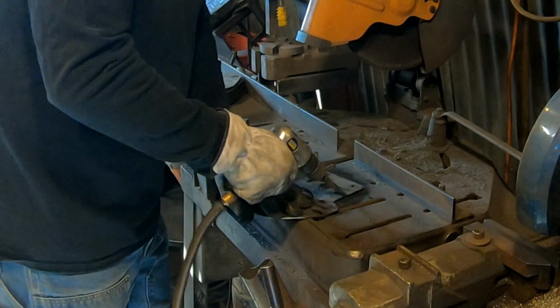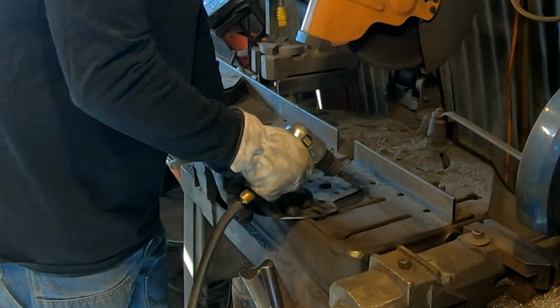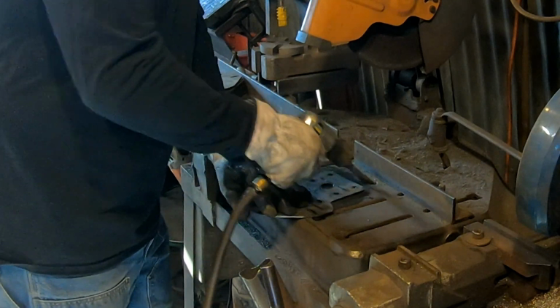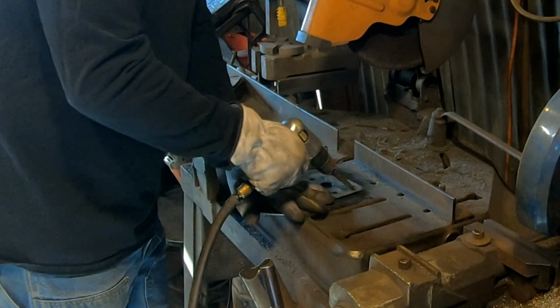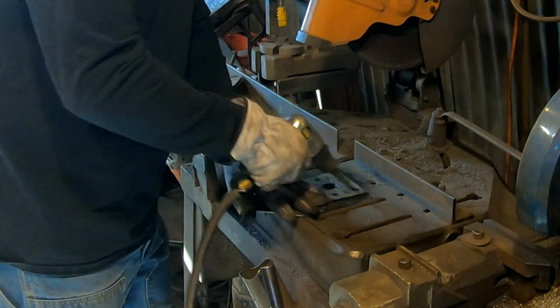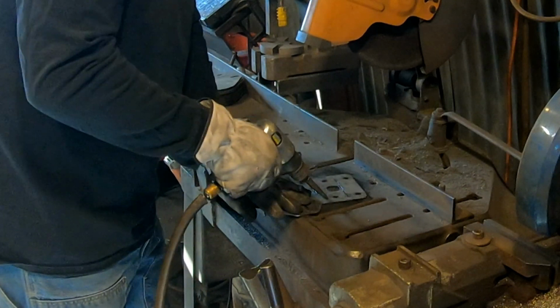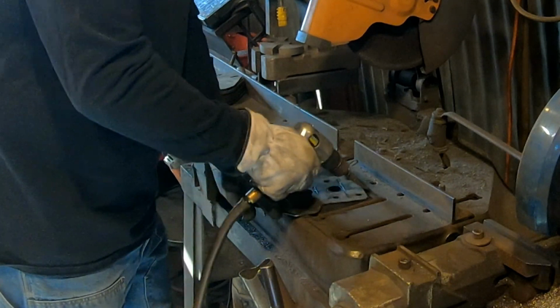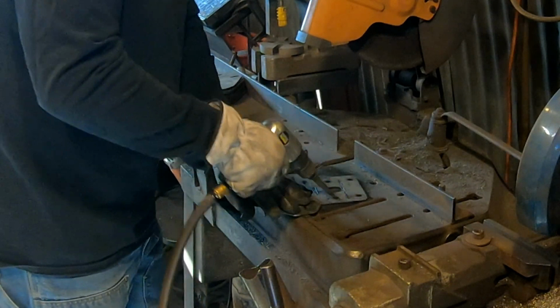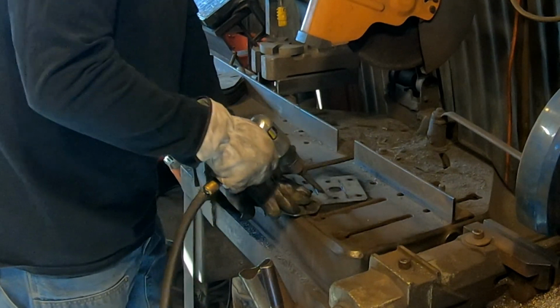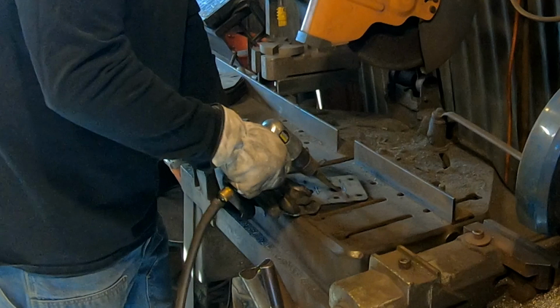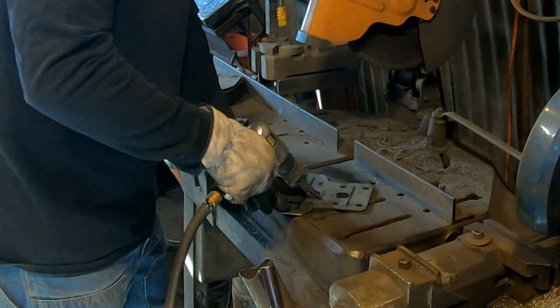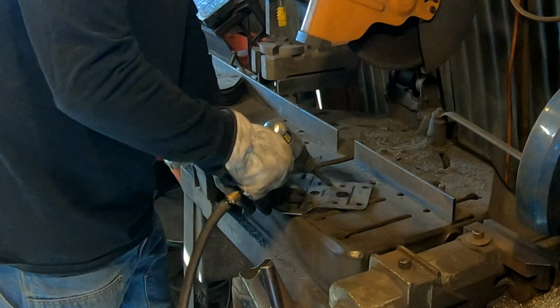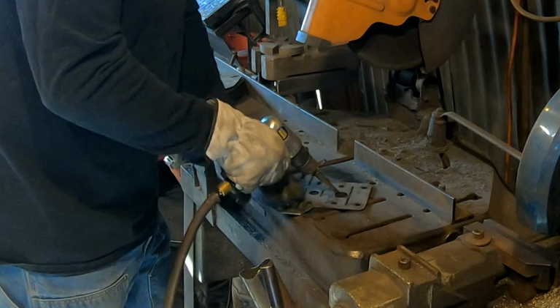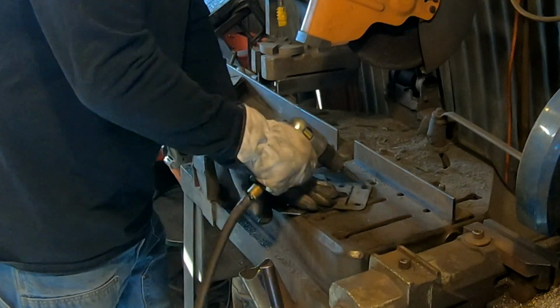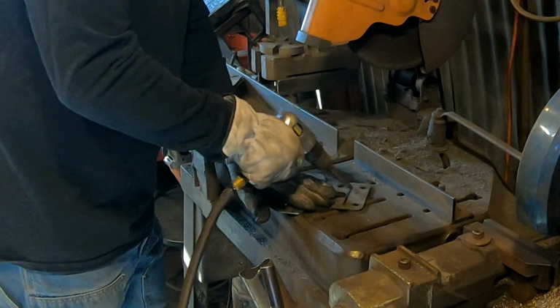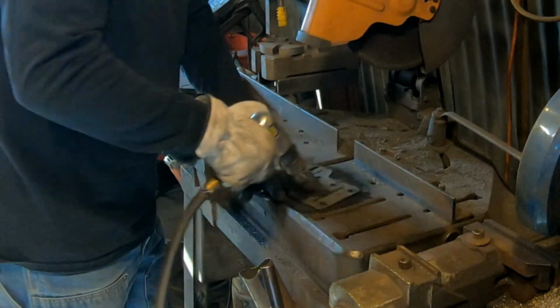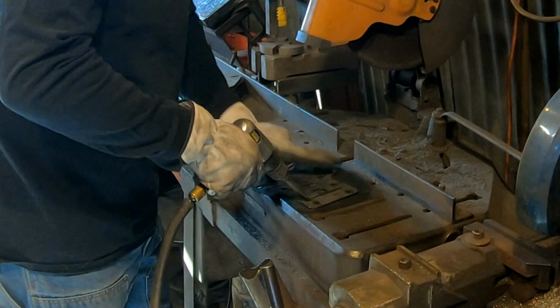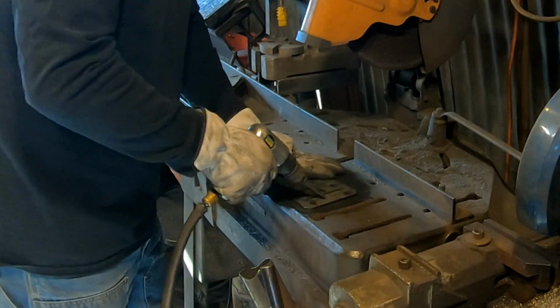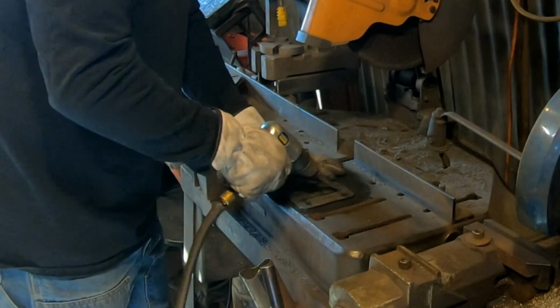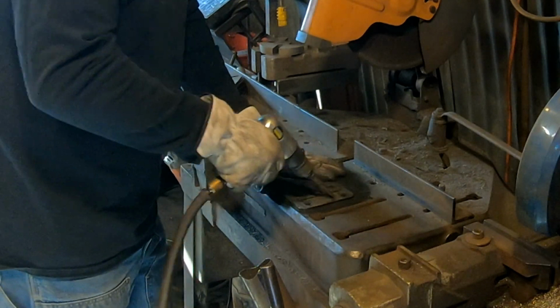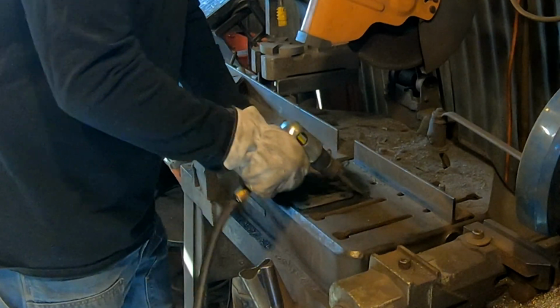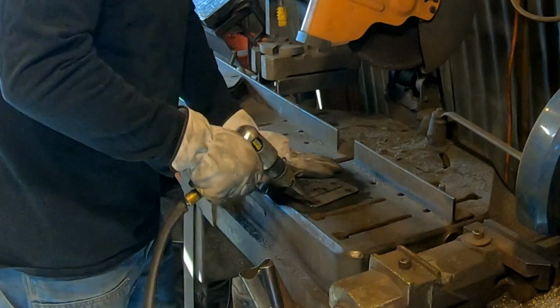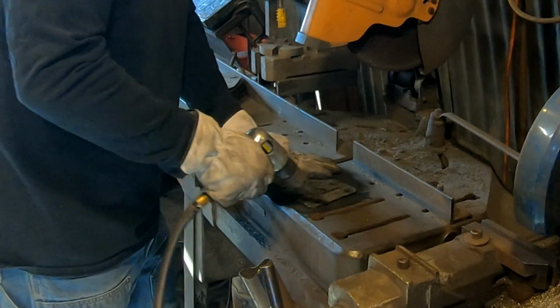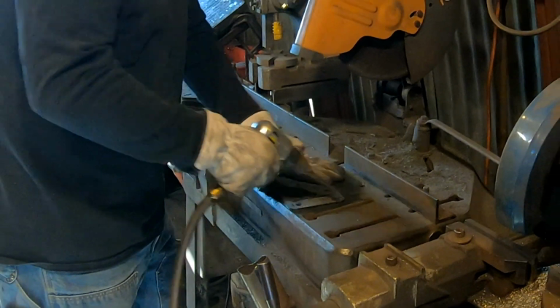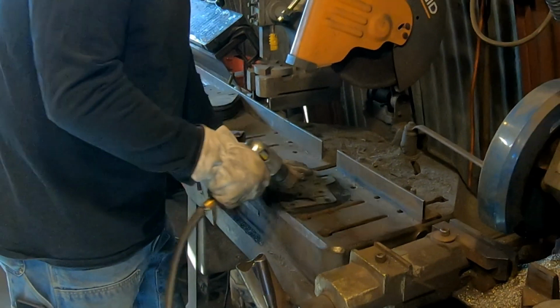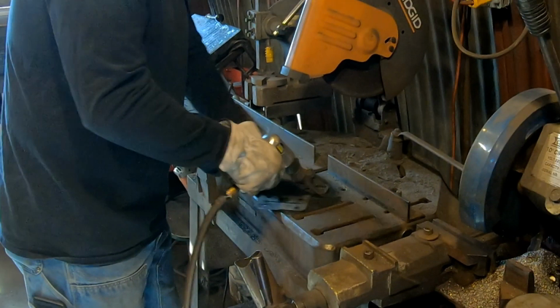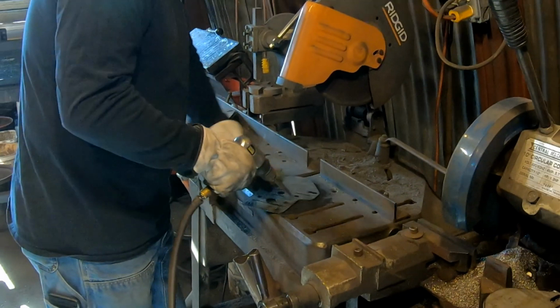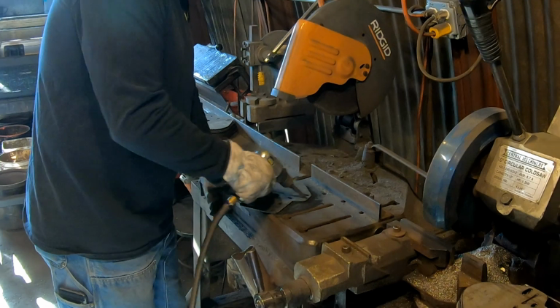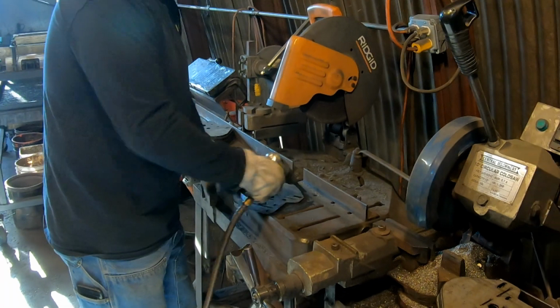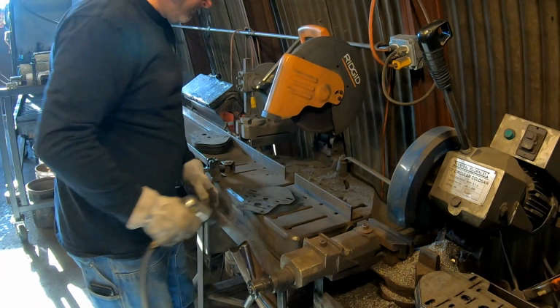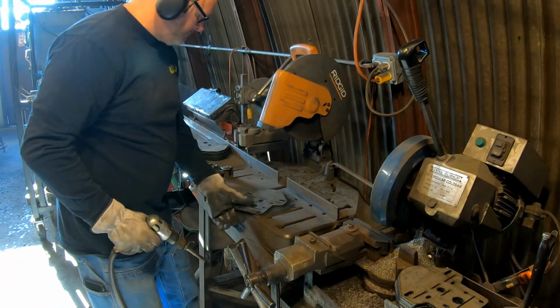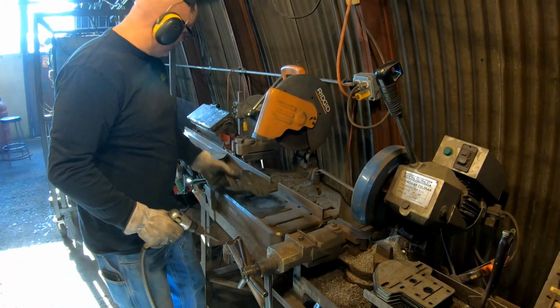Remember to work from the inside out. Knock the slag off the edges of the part, and knock slag on holes and internal features into the hole itself.